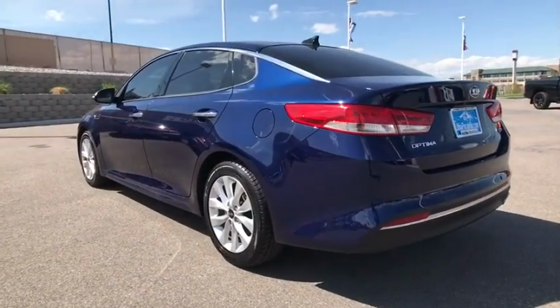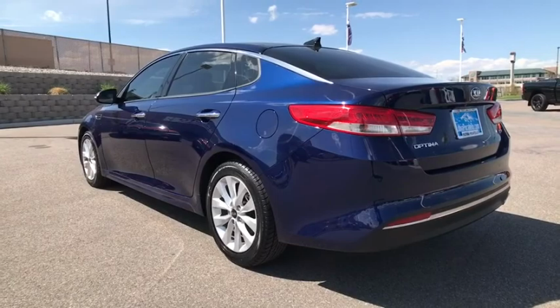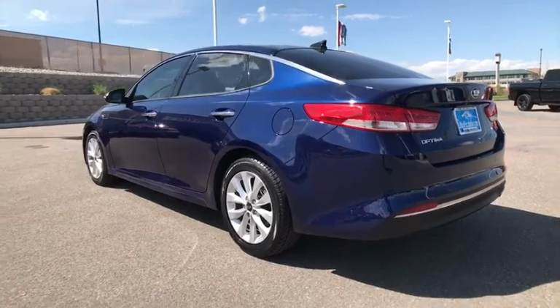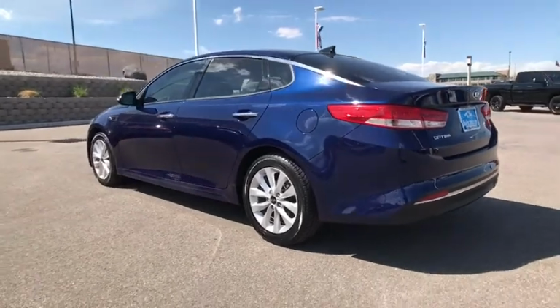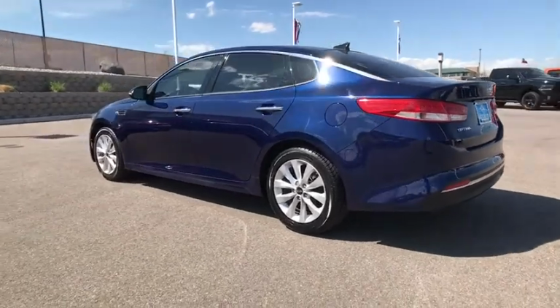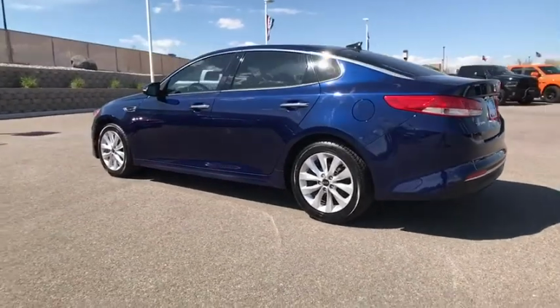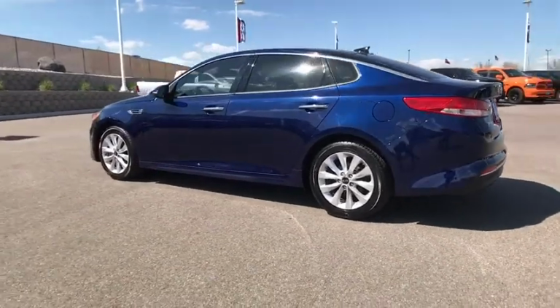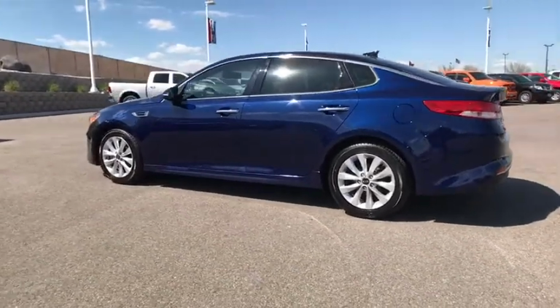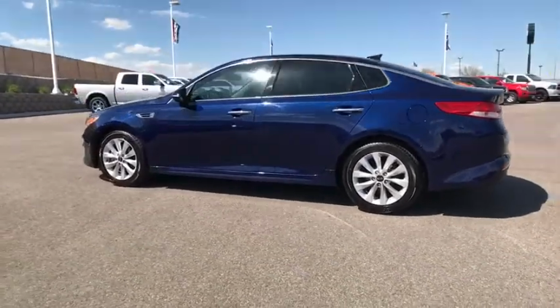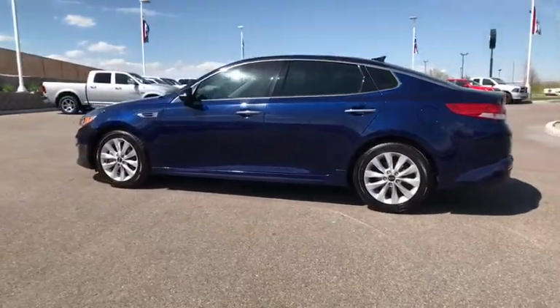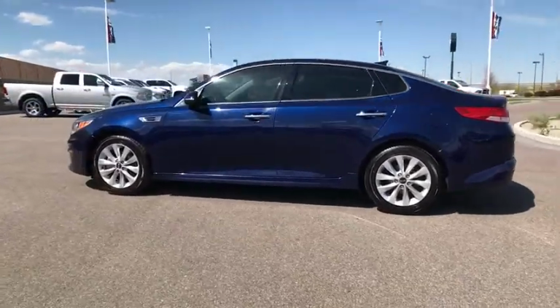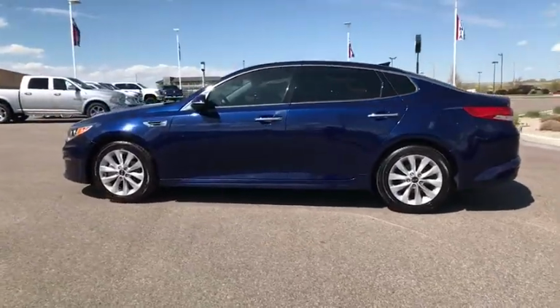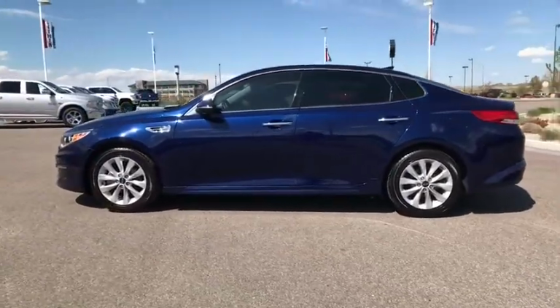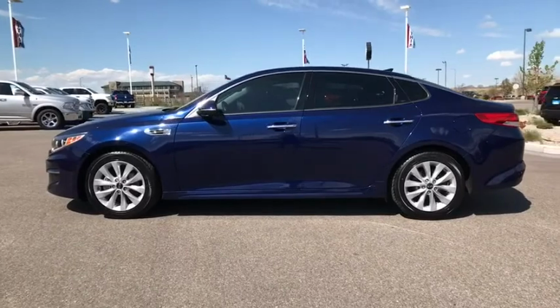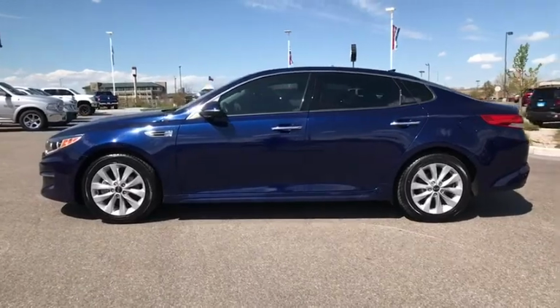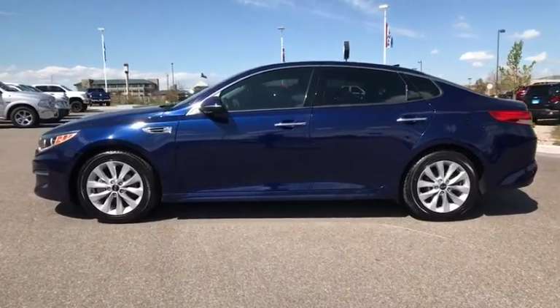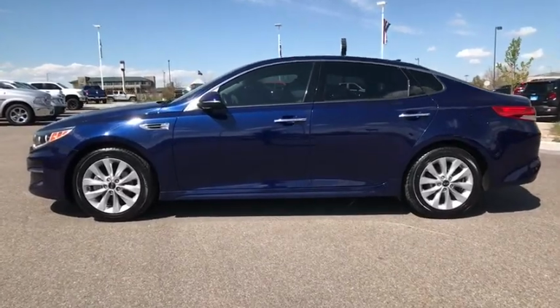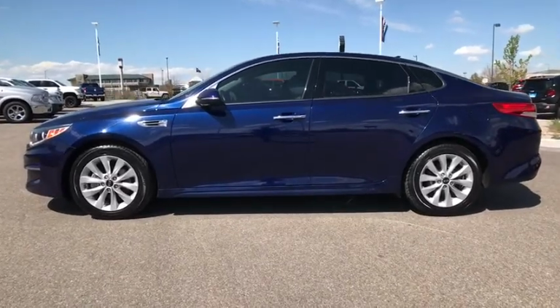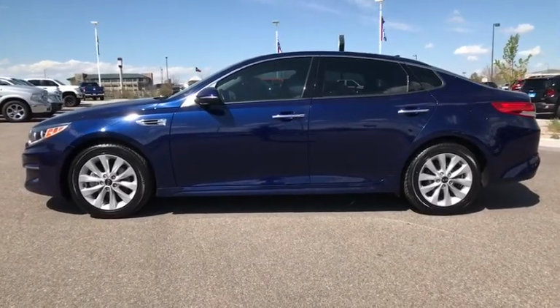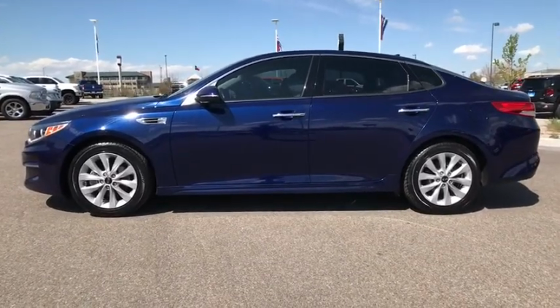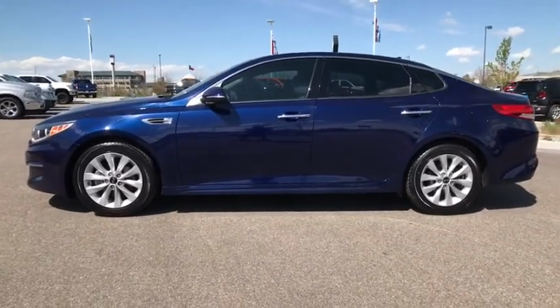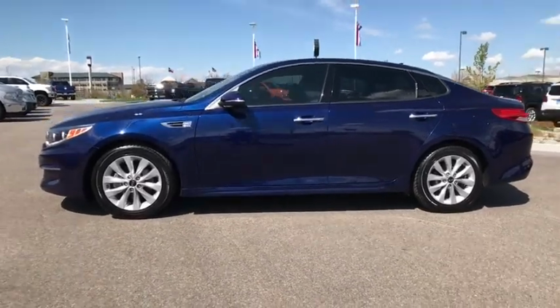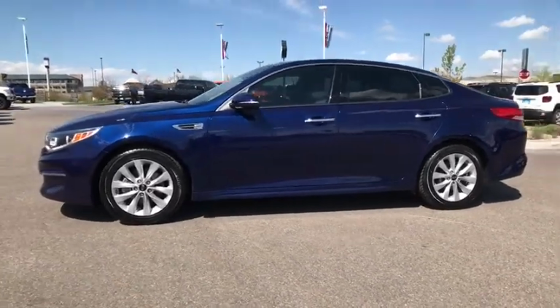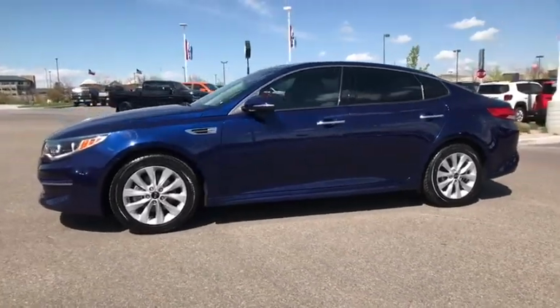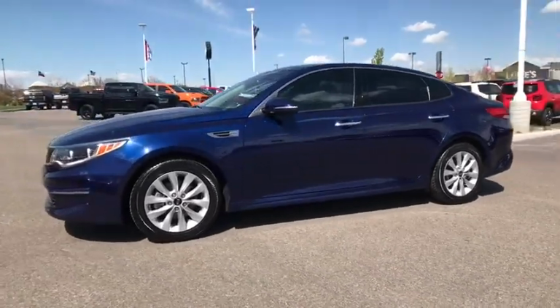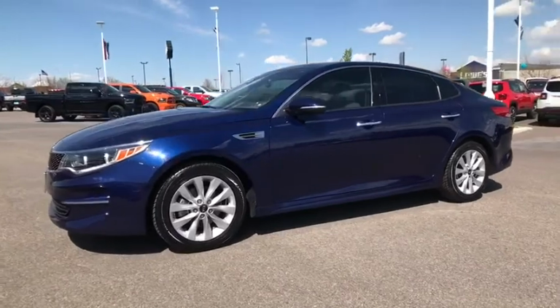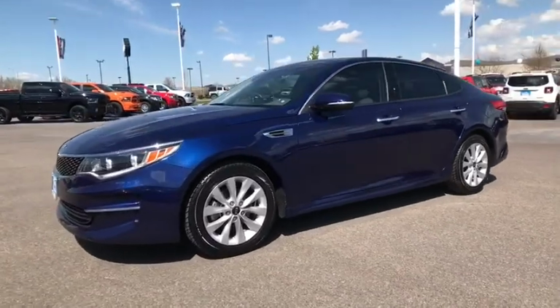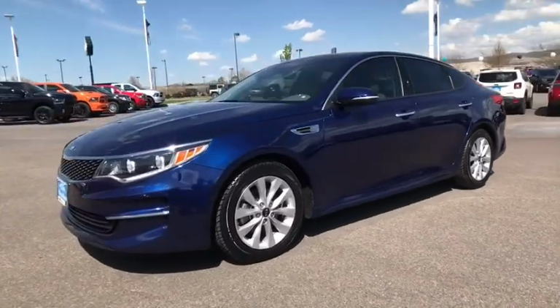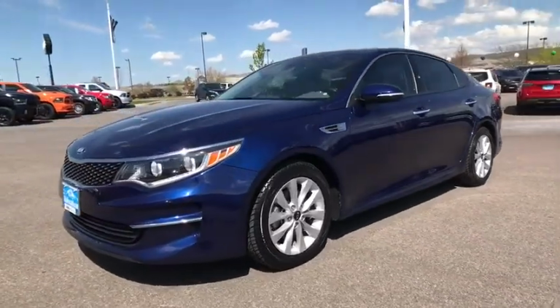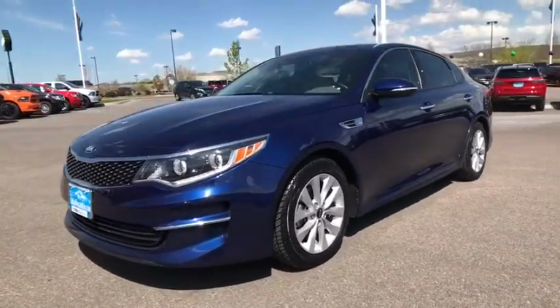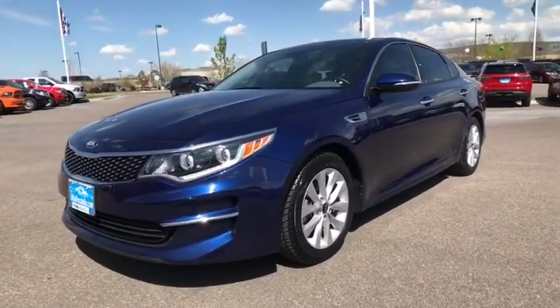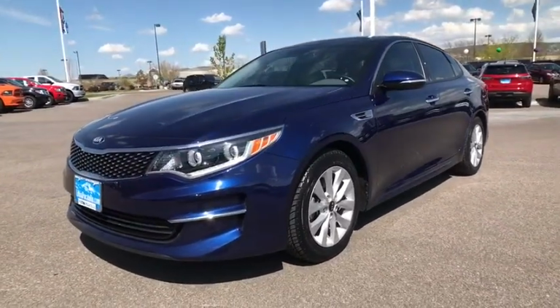This vehicle has less than 30,000 miles. Here are some of this vehicle's great options: backup camera, navigation system, keyless entry, power passenger seat, remote engine start, power liftgate, leather-wrapped steering wheel, Bluetooth.